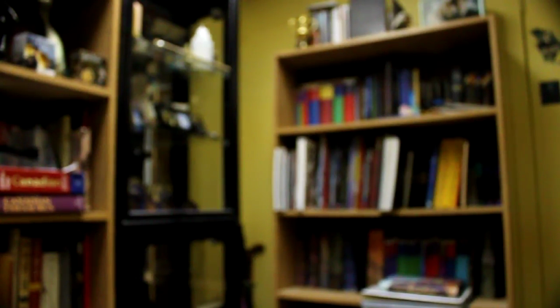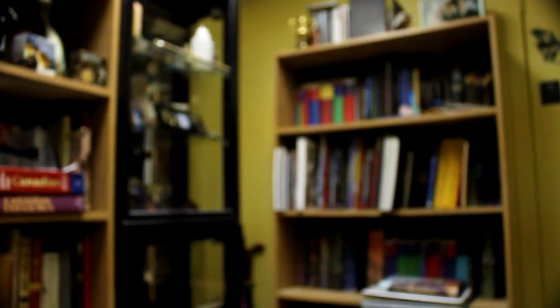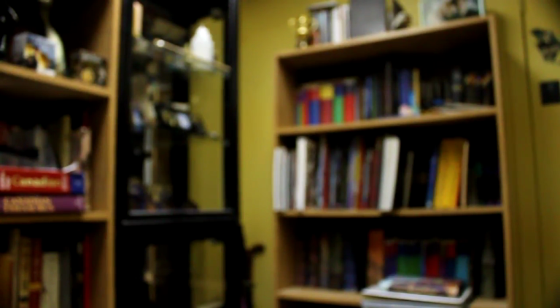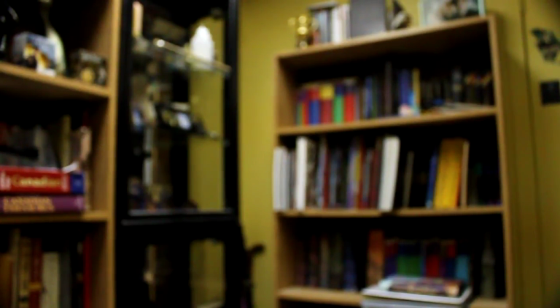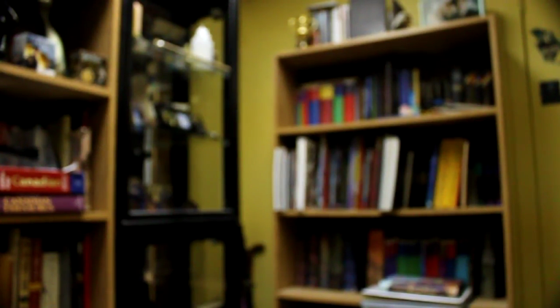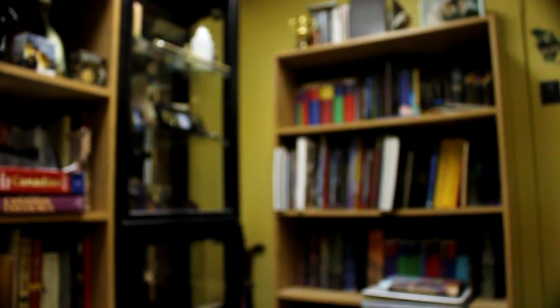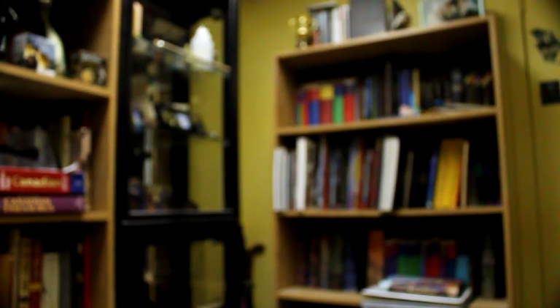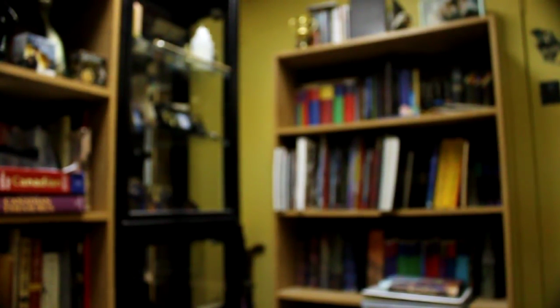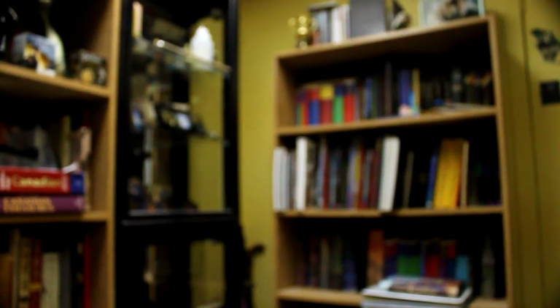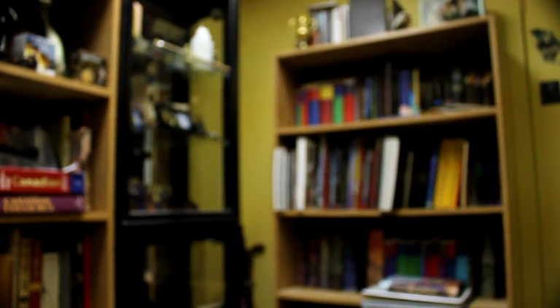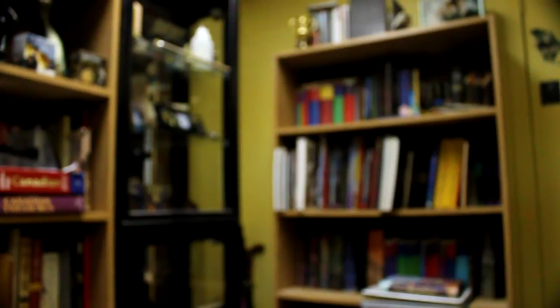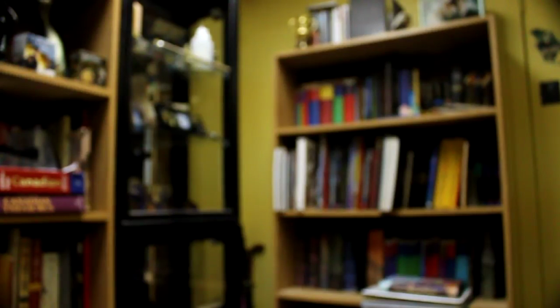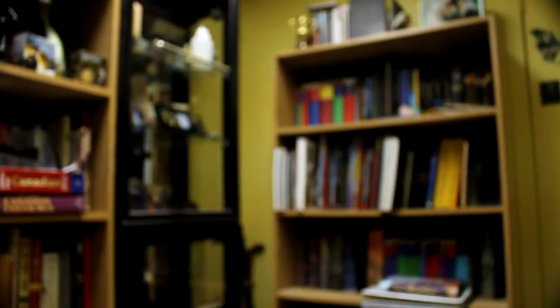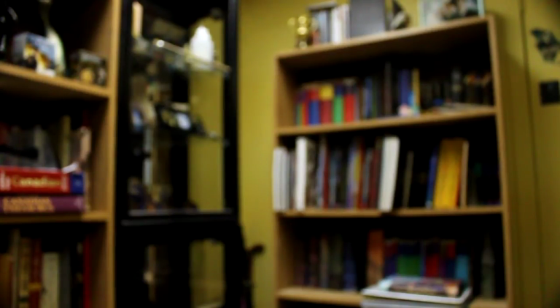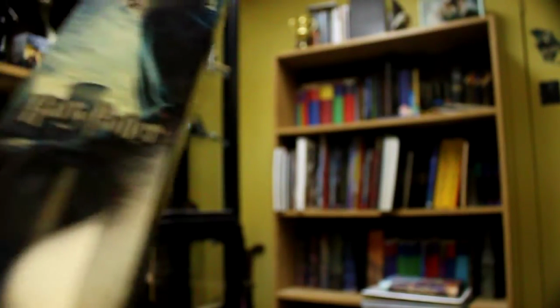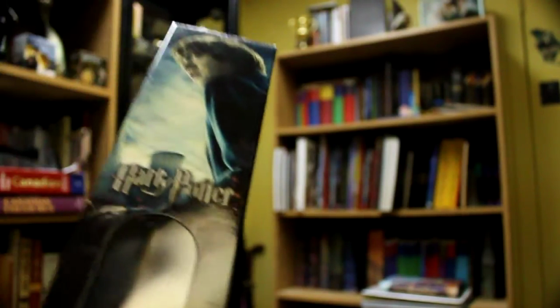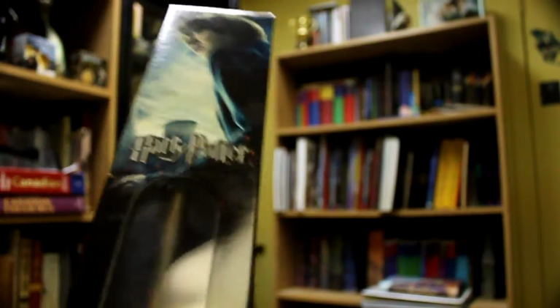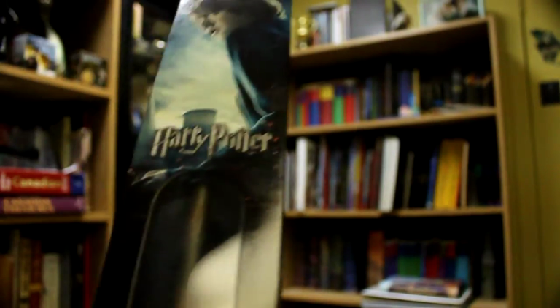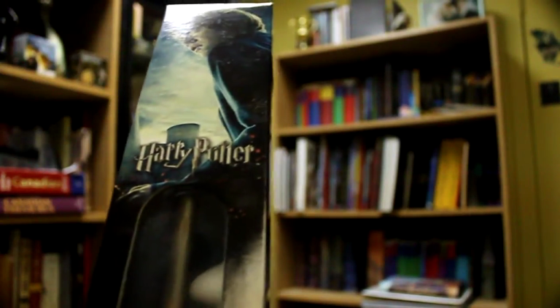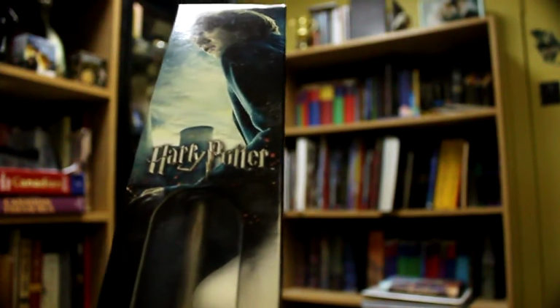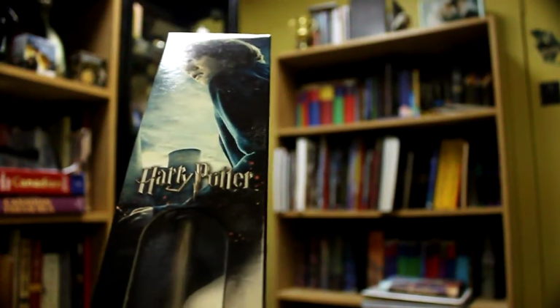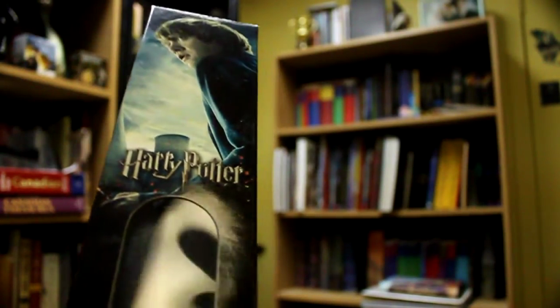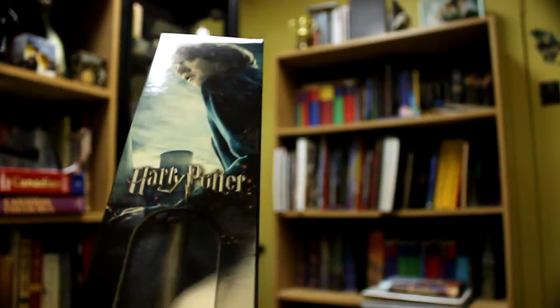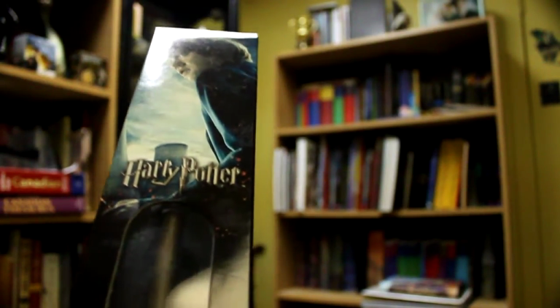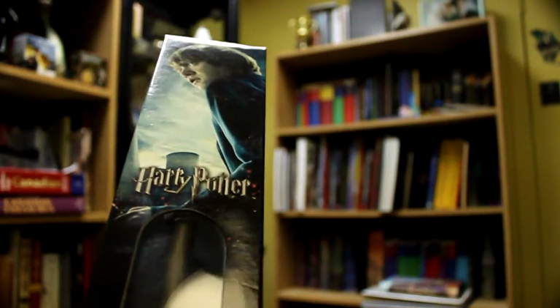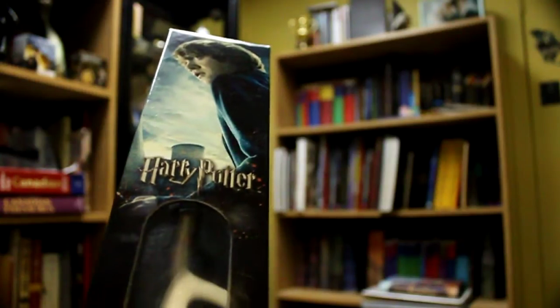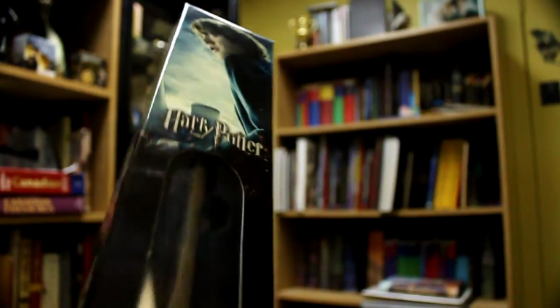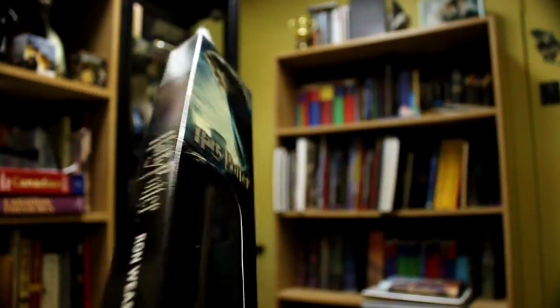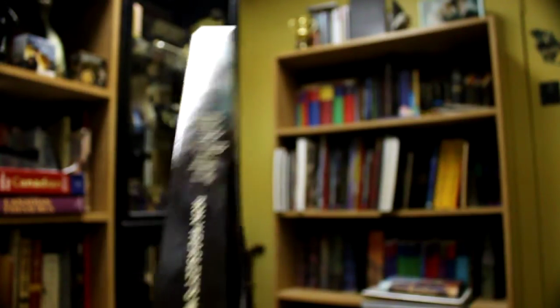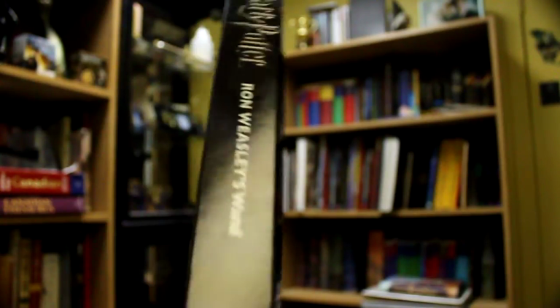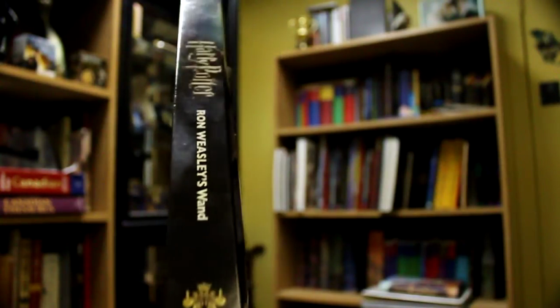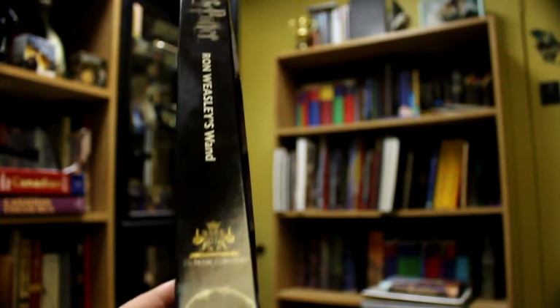Hey everyone, it's Robert Watson coming at you with another Harry Potter product review. Today I'm going to be reviewing the Harry Potter wand, or the Ron Weasley wand, made by Noble Collections.